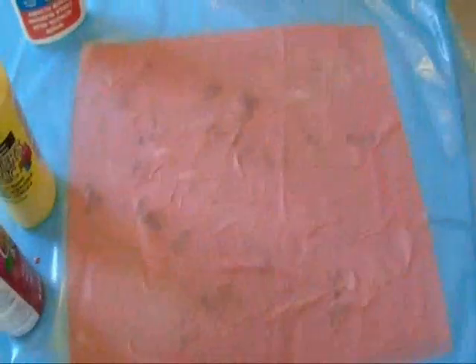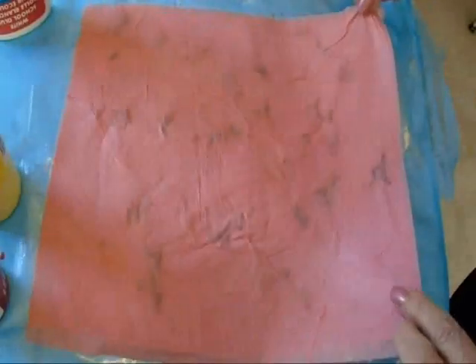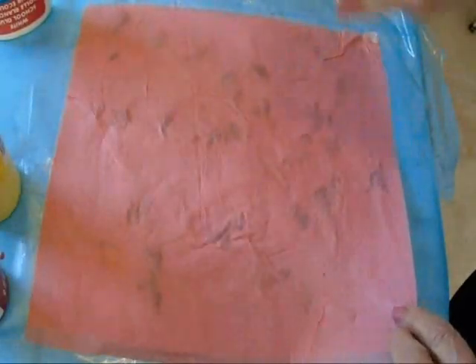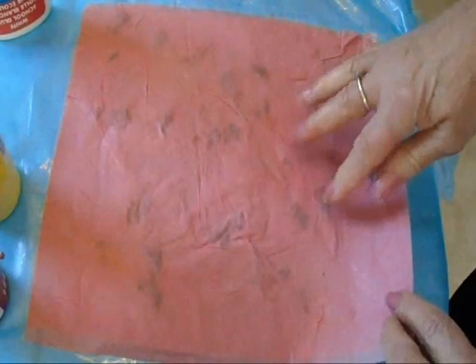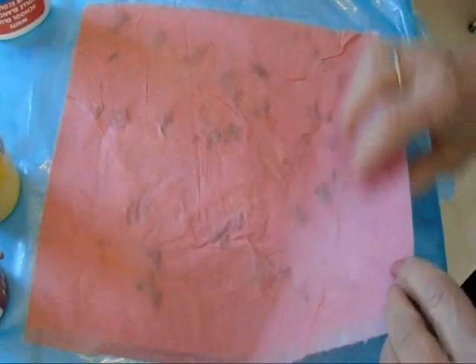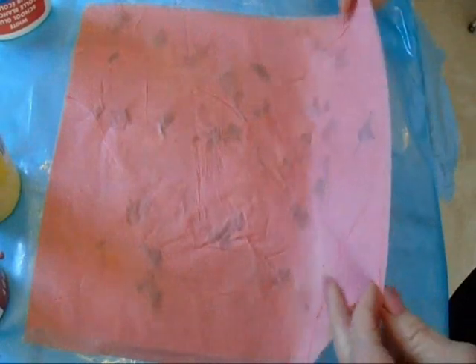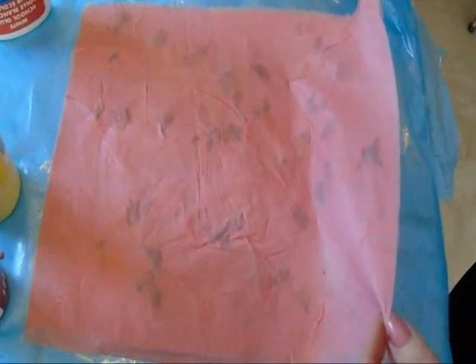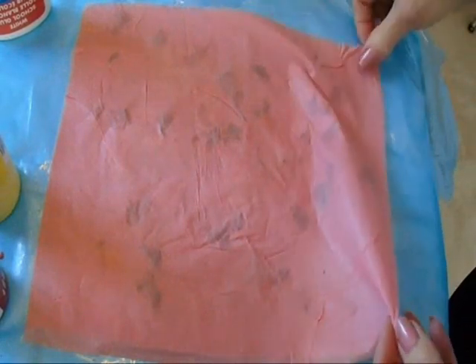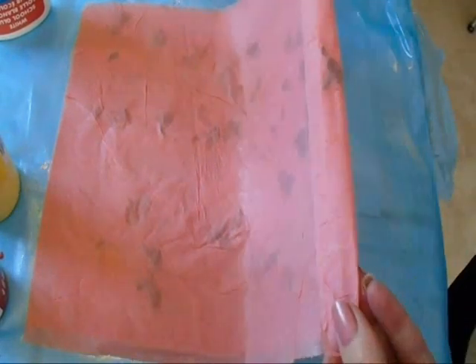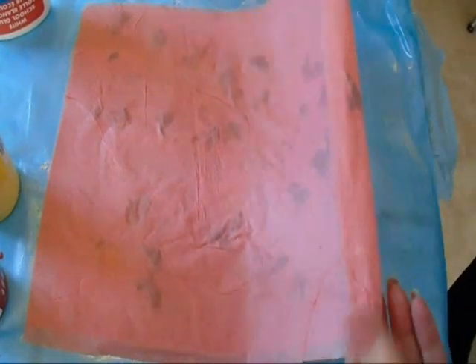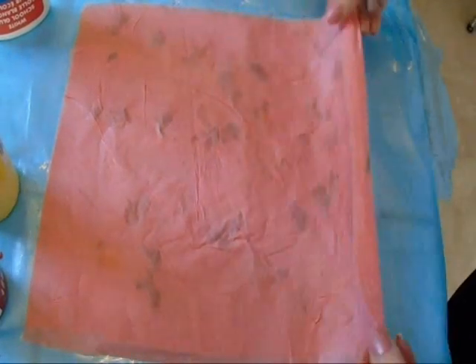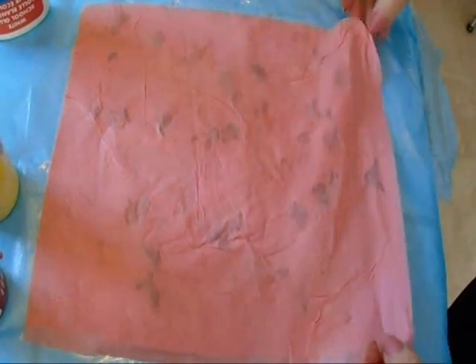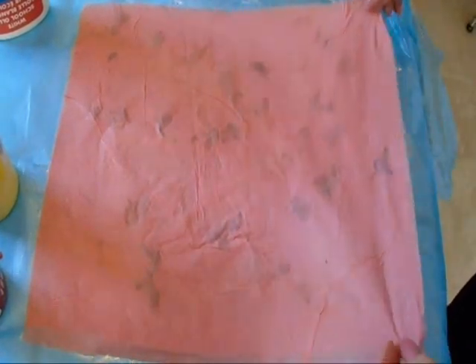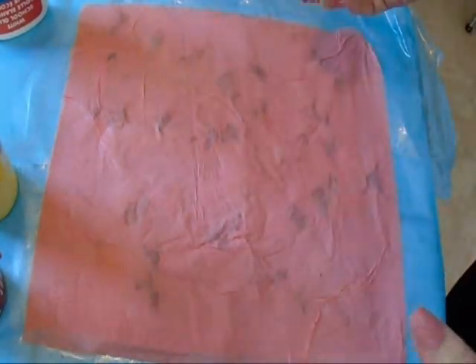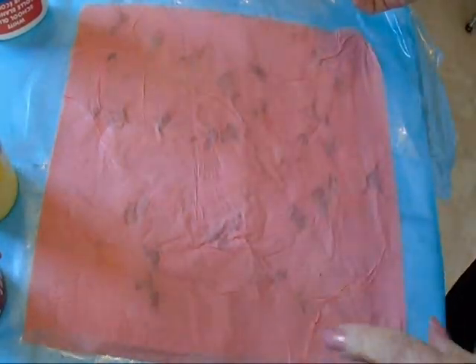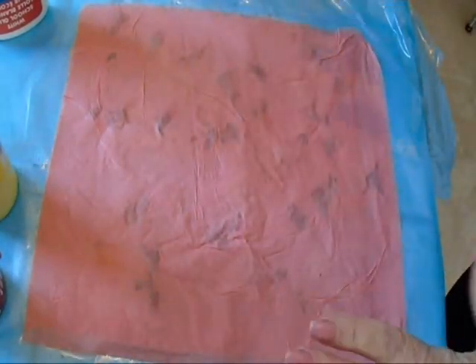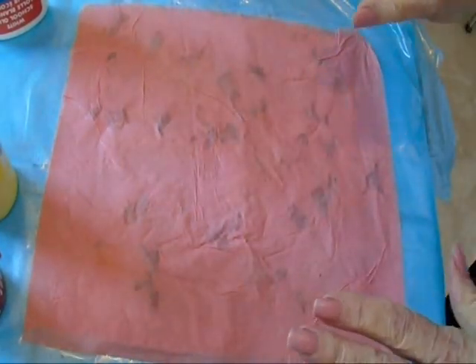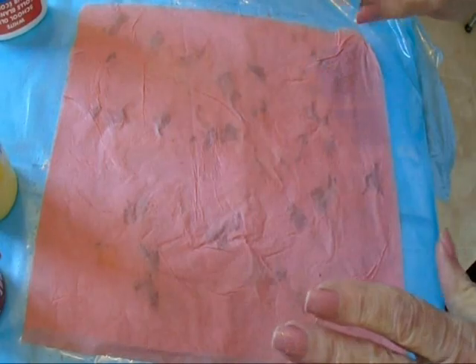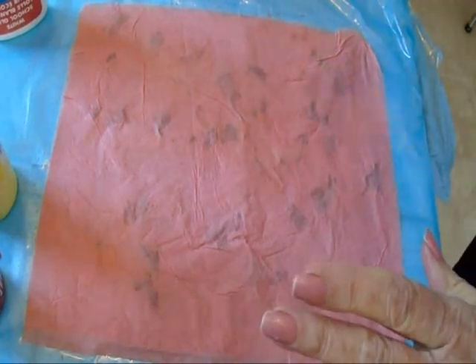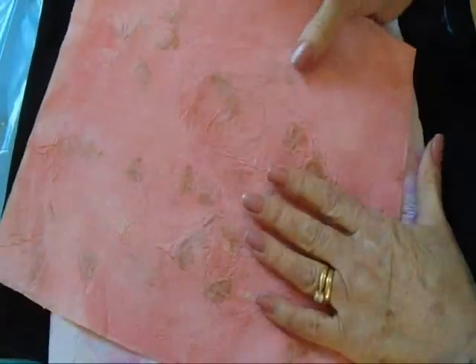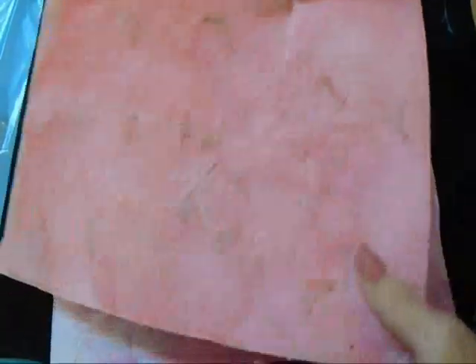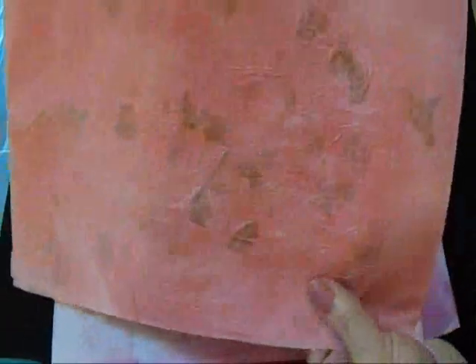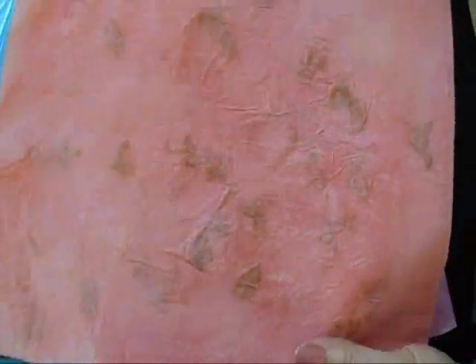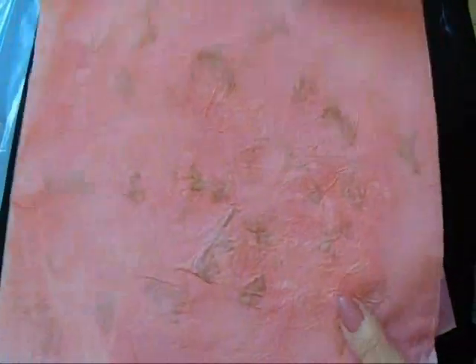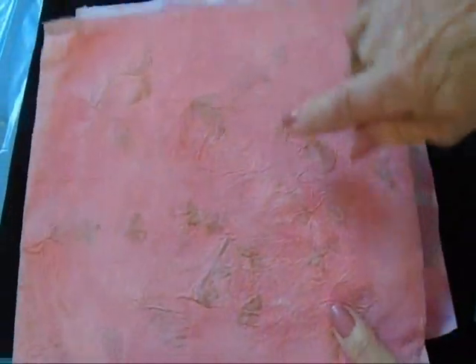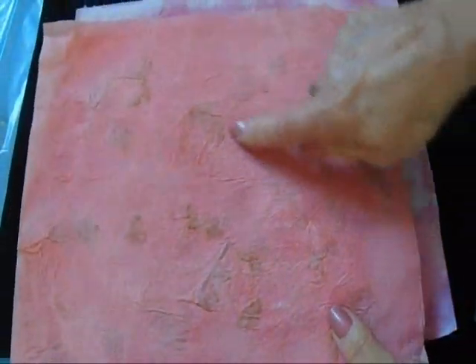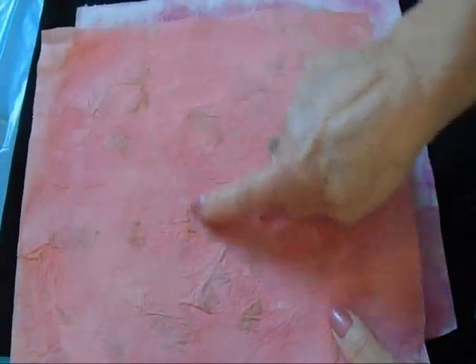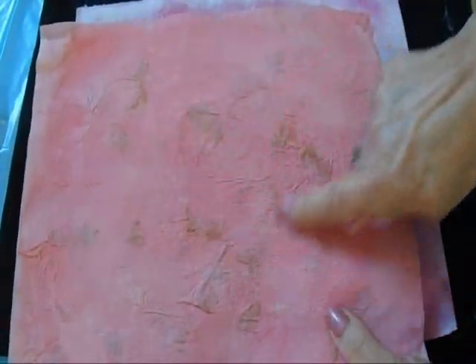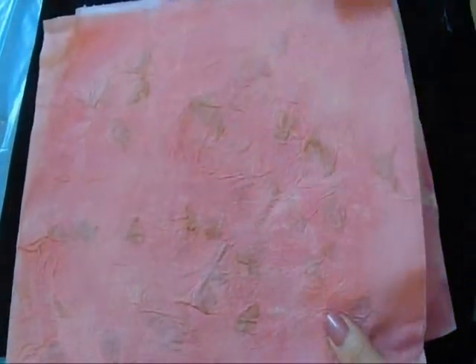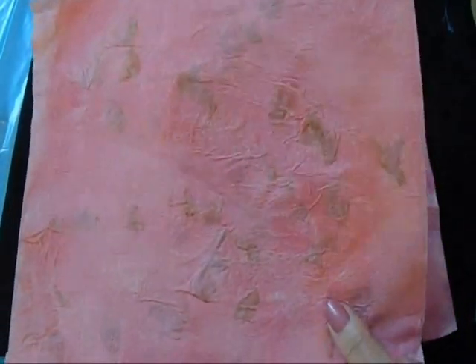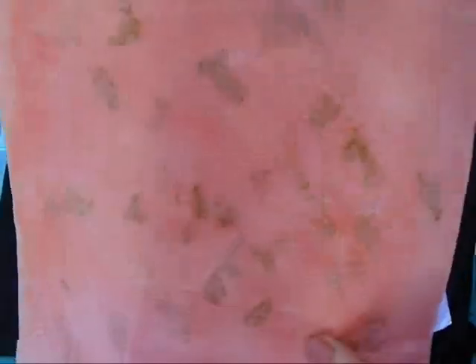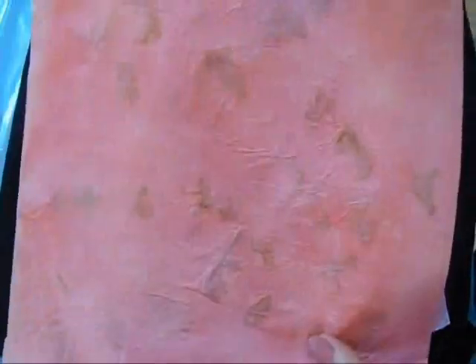You're just going to set this aside to dry. Sometimes I hang them outside on the clothesline or put them in the oven at 200 degrees. When your paper is dry, this is what it will look like — you can just see this faint little bit of leaves in your paper.